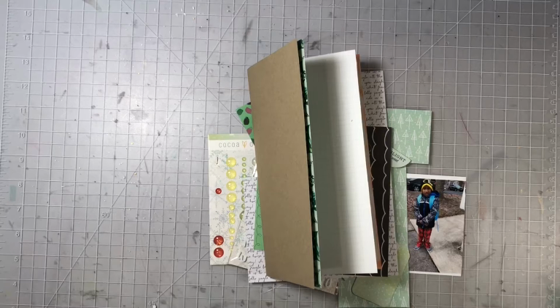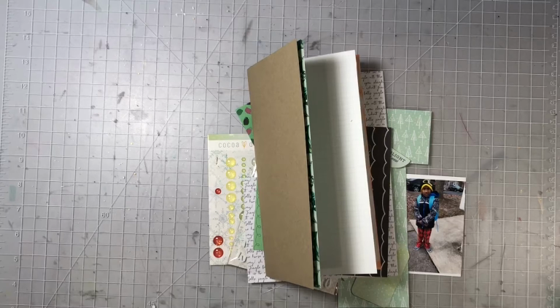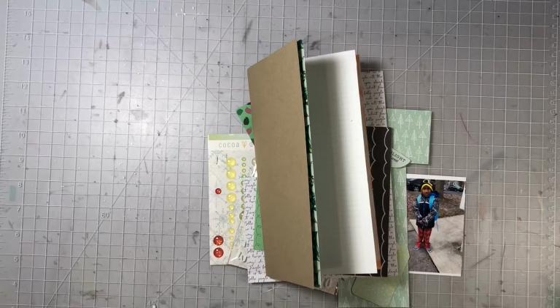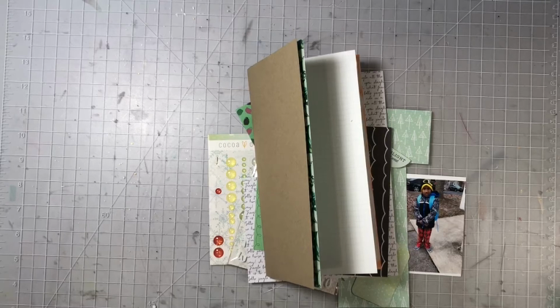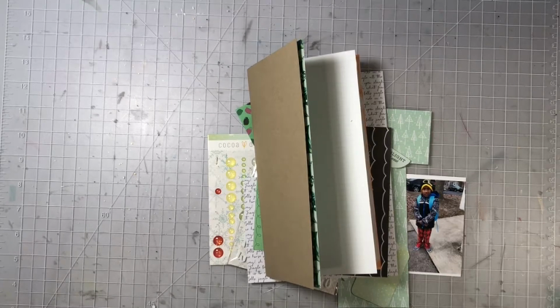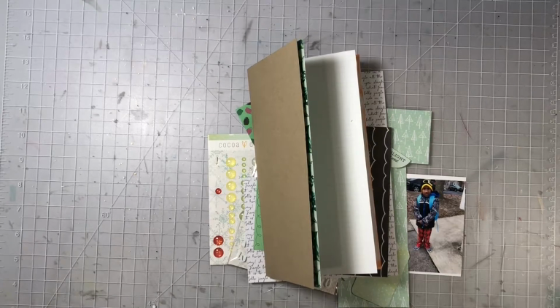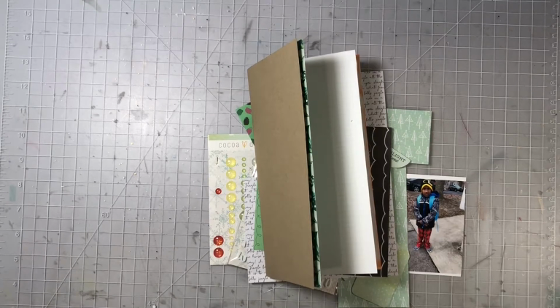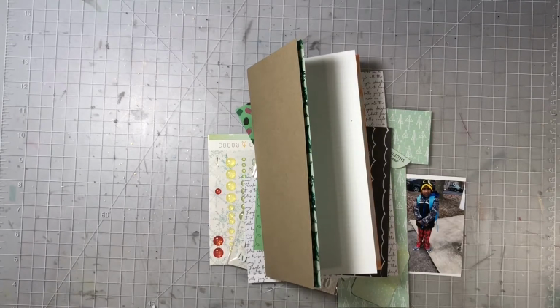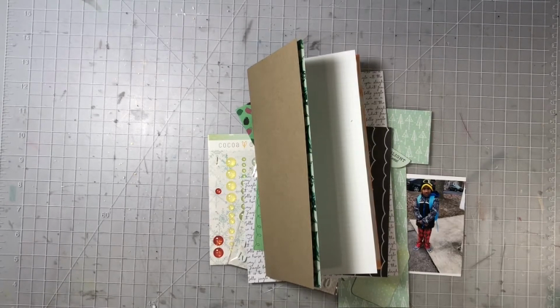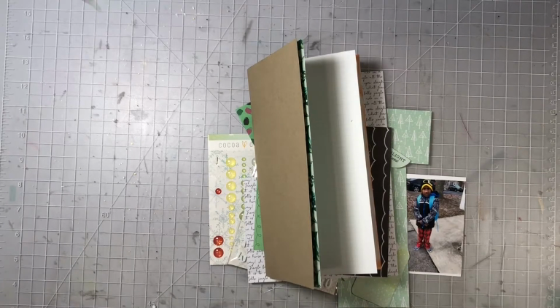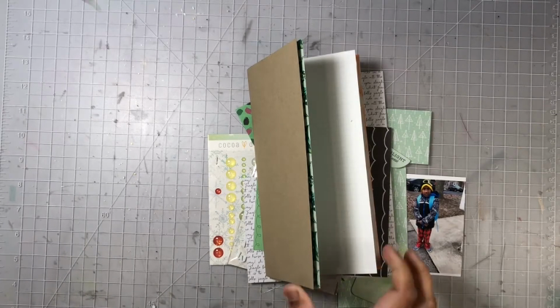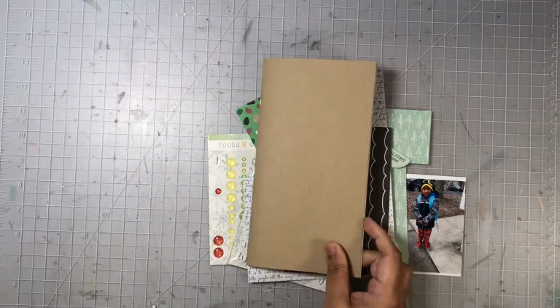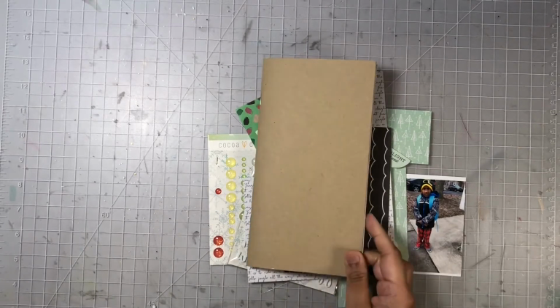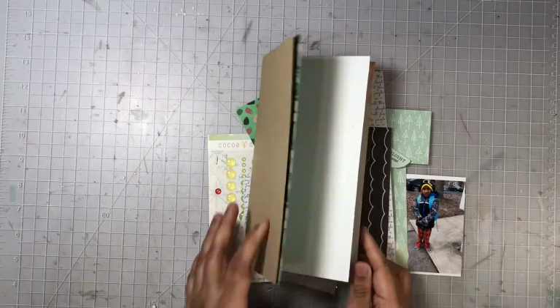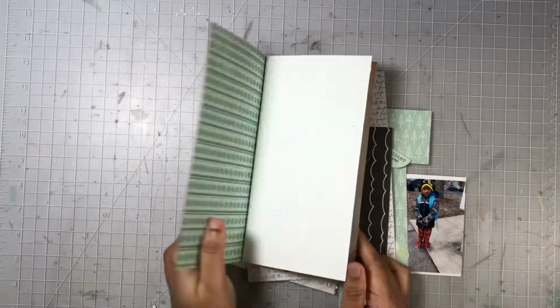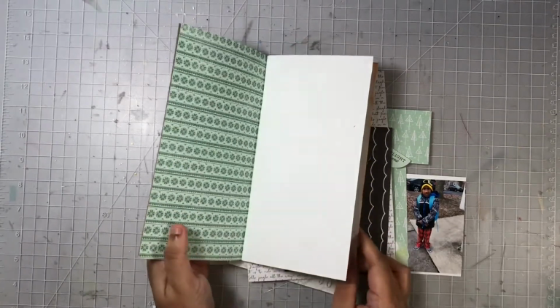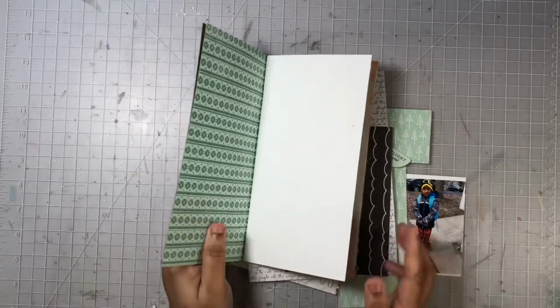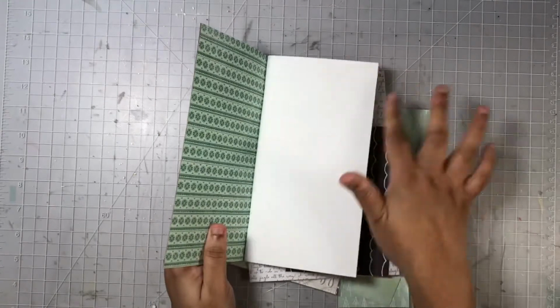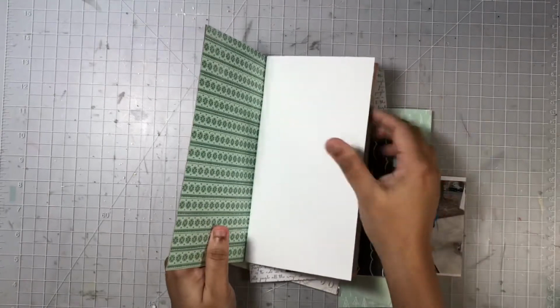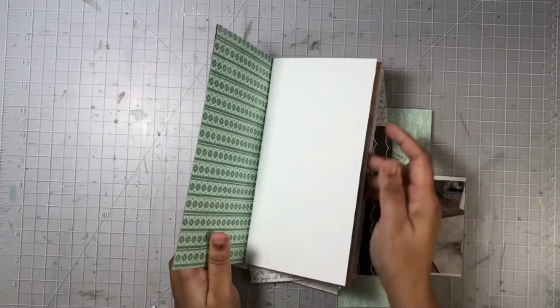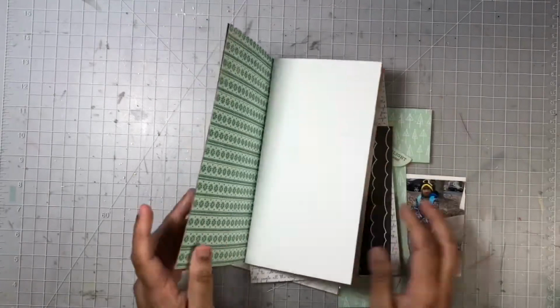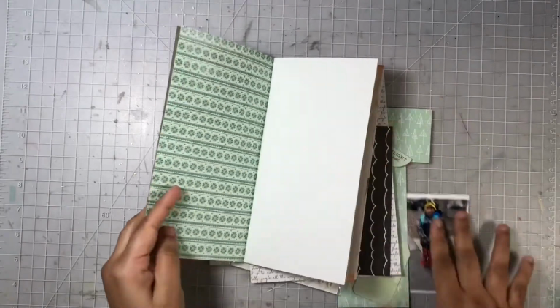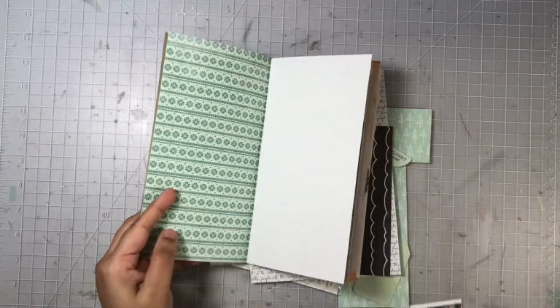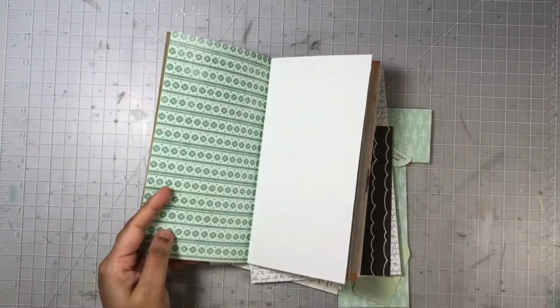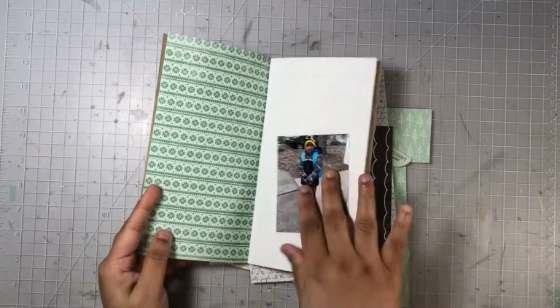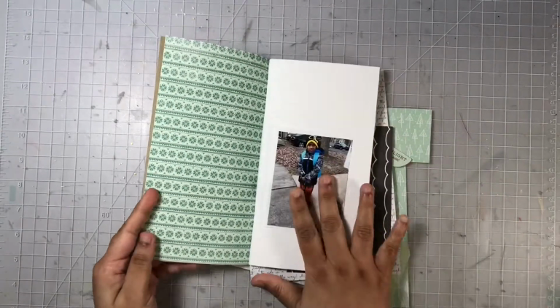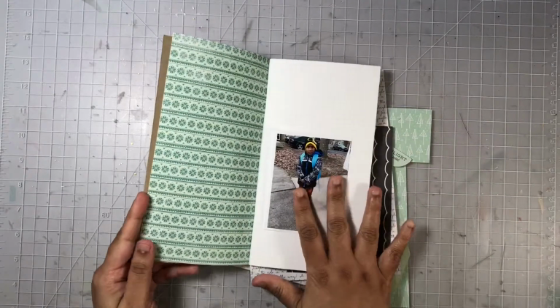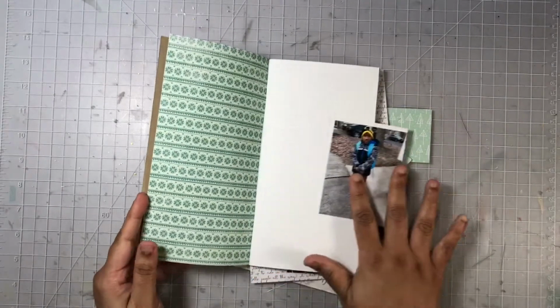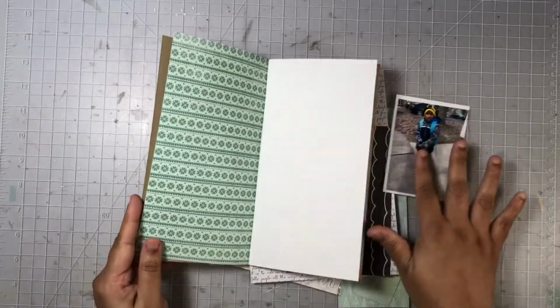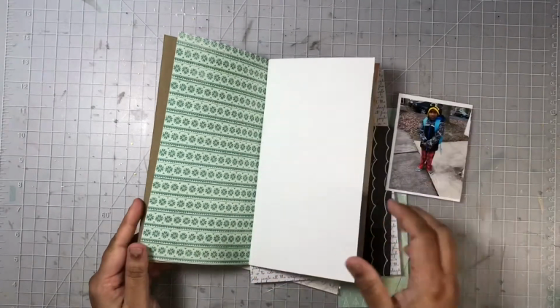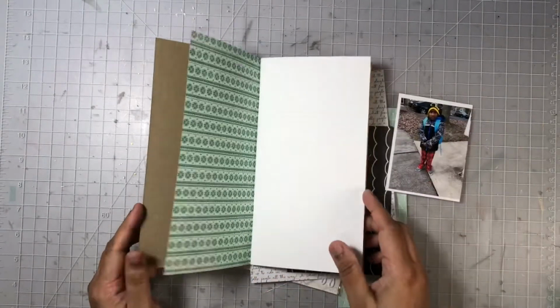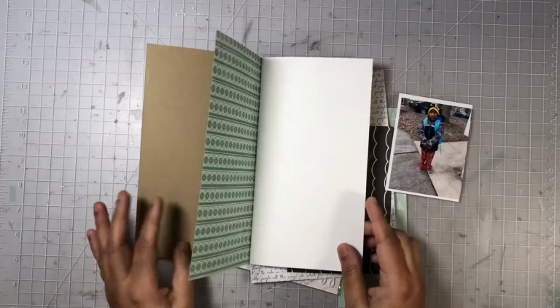Hi everyone, welcome to my channel. Today I'm going to share what I believe might be my fifth layout in my December Memories album for the year 2019.